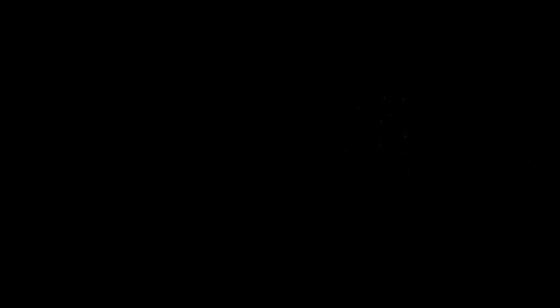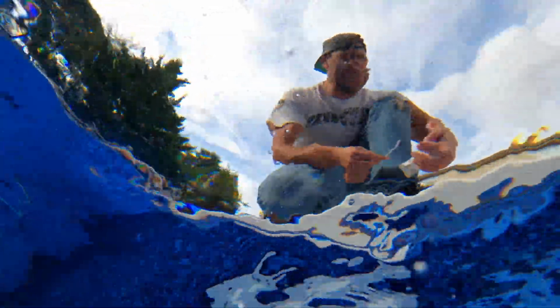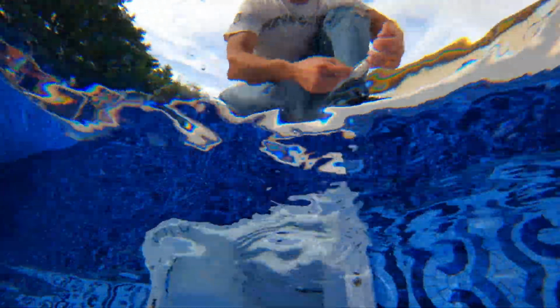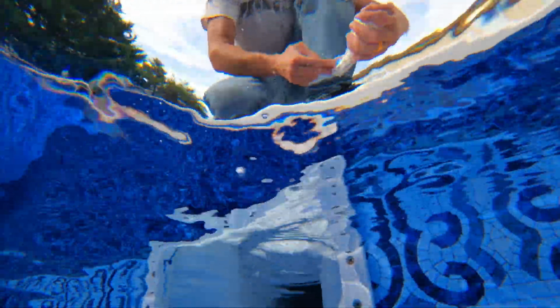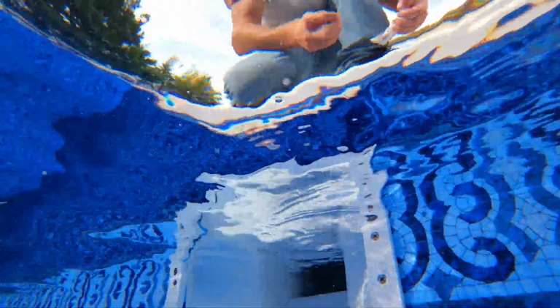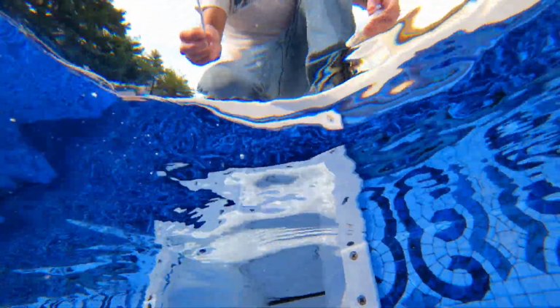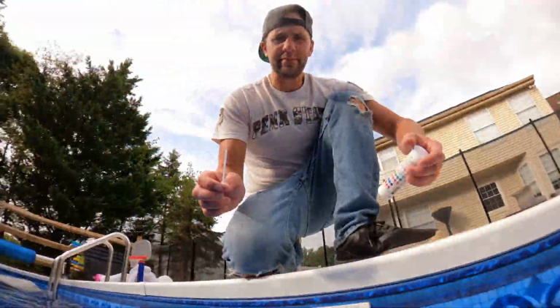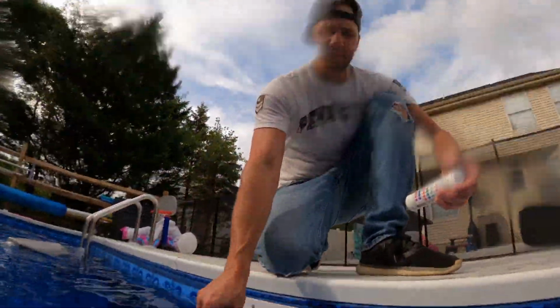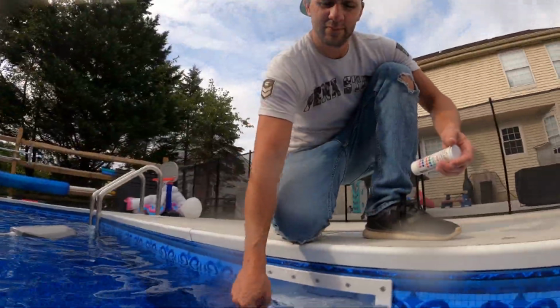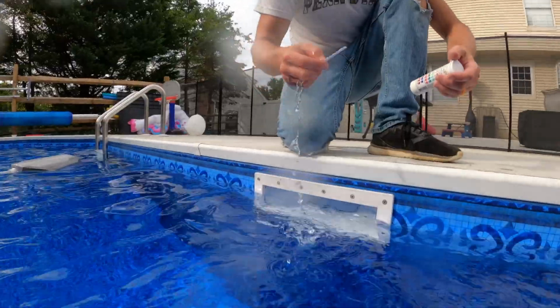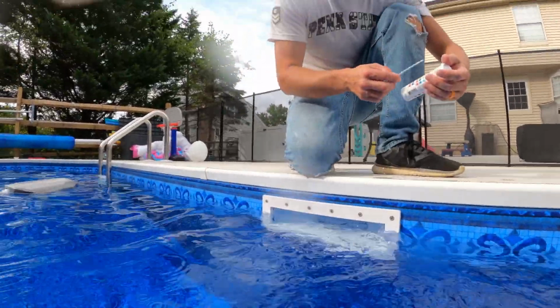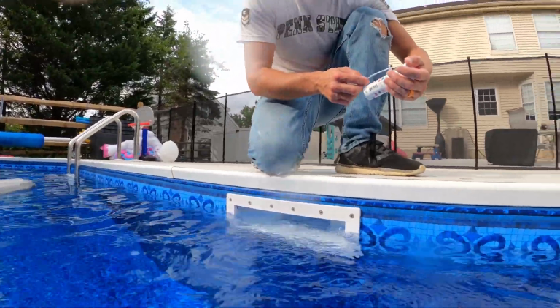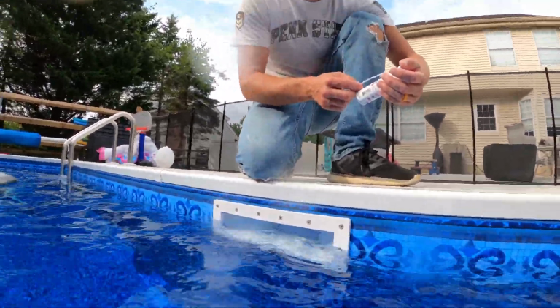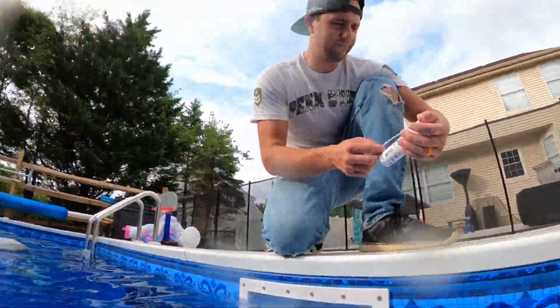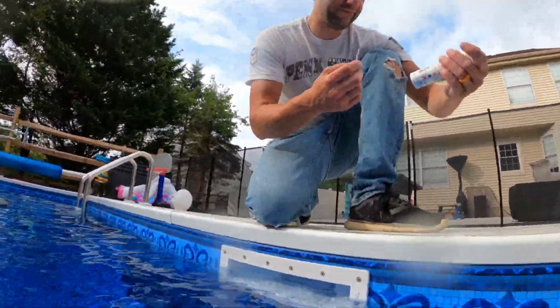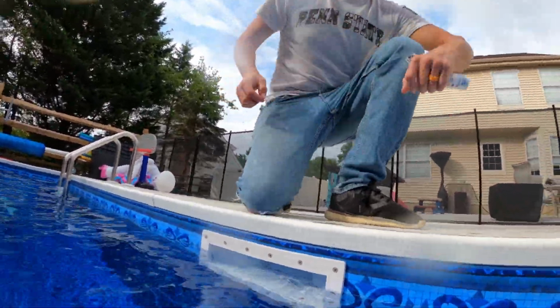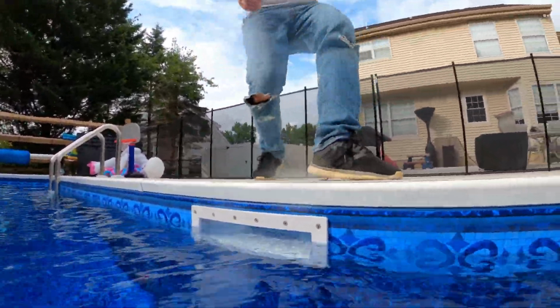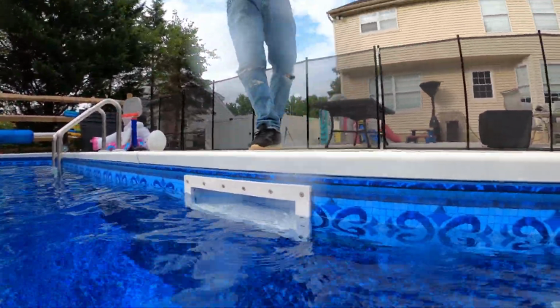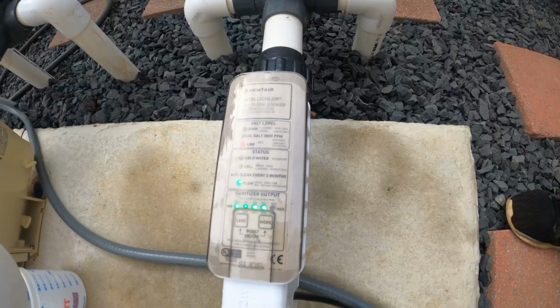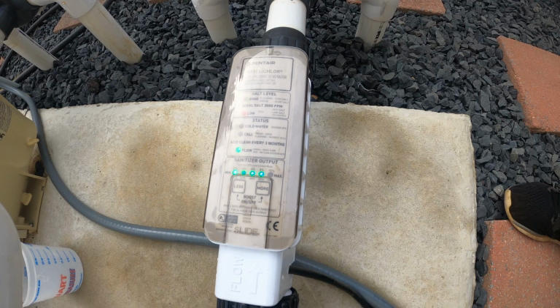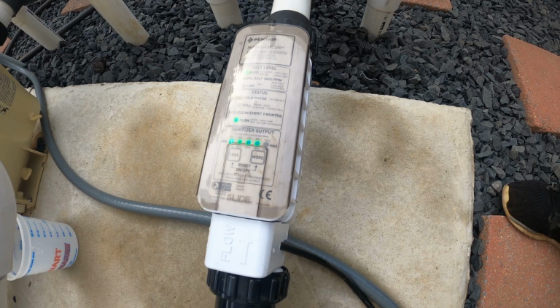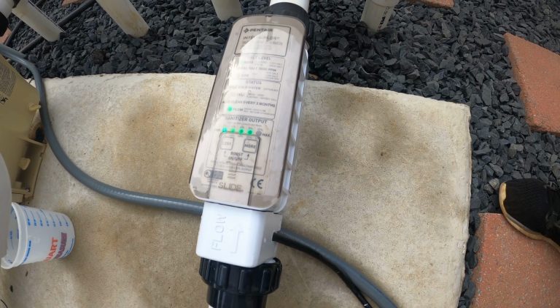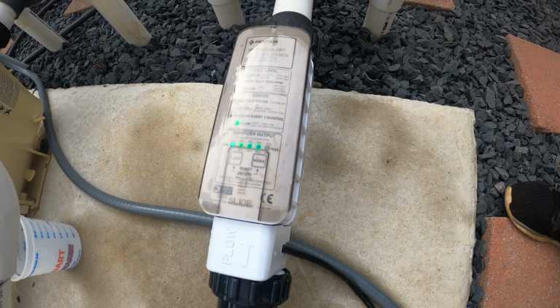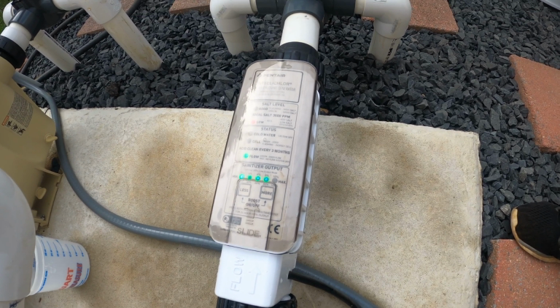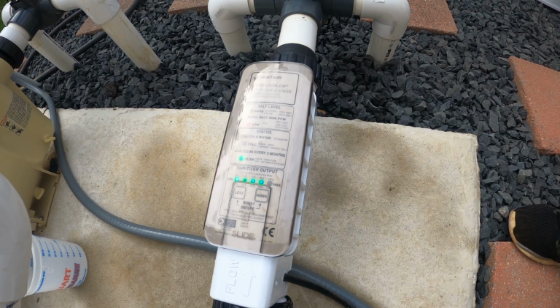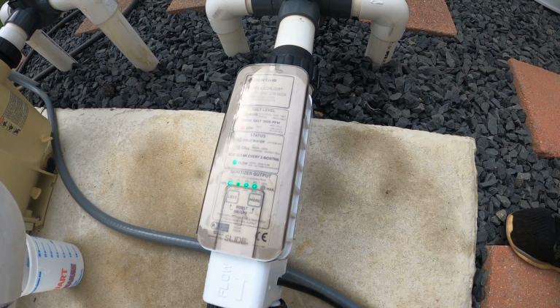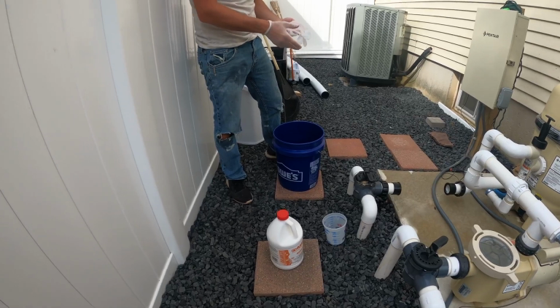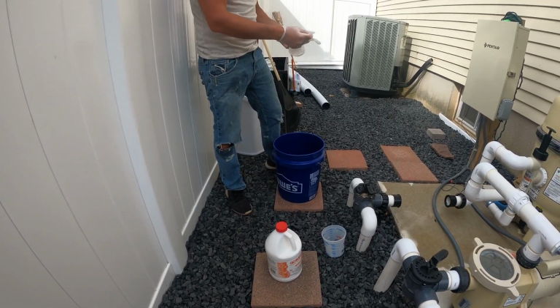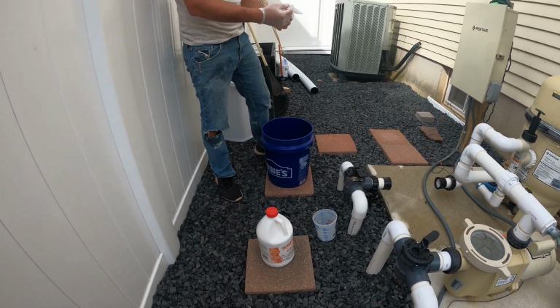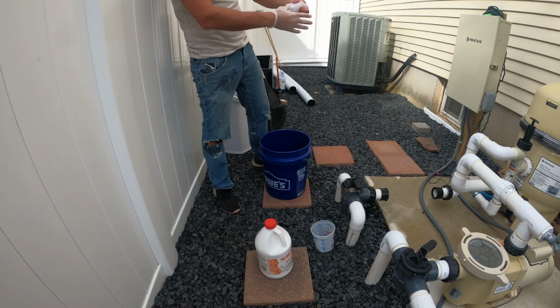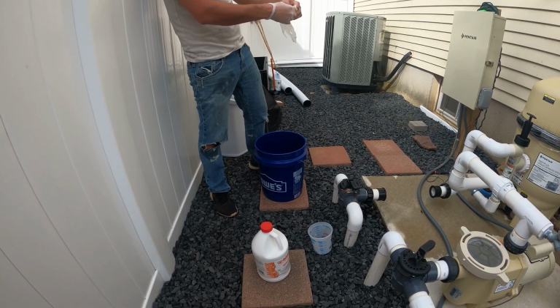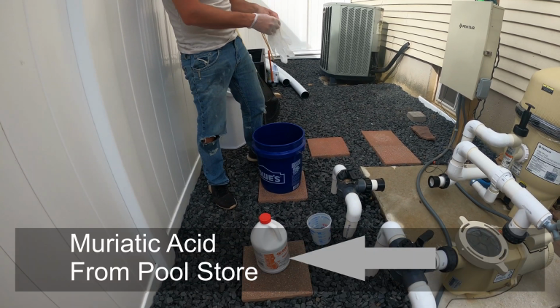So your salt cell needs to be cleaned. How do you know? Either your salt cell generator will stop creating as much chlorine as it used to, or there'll be an indicator, or it'll just be three months or whatever the manufacturer says, and it's time to clean. To clean this salt cell, you need to use acid.